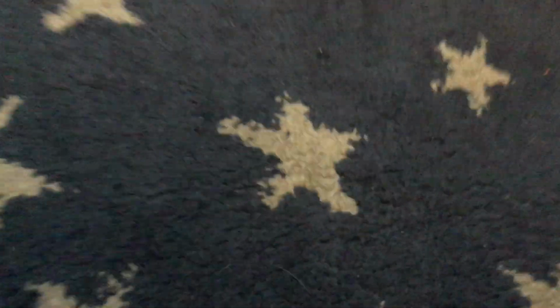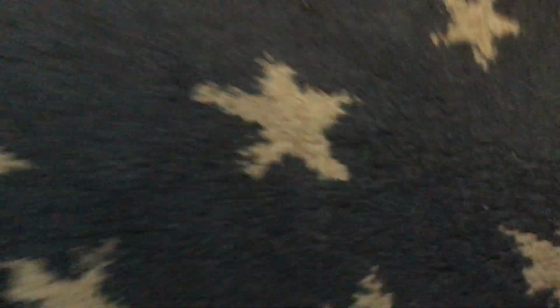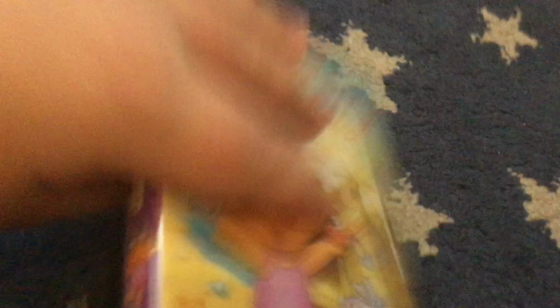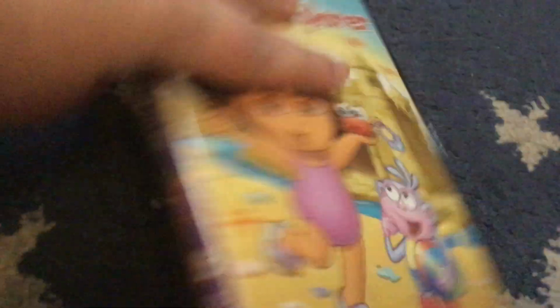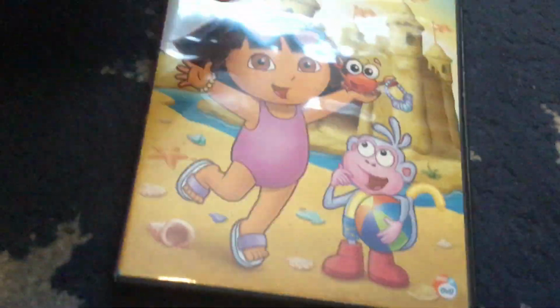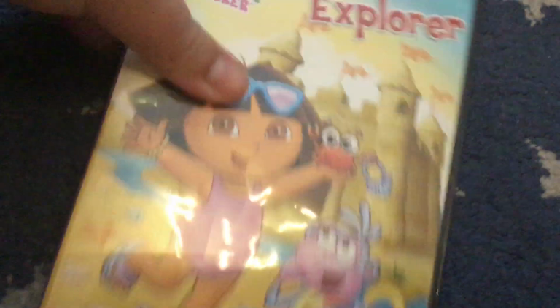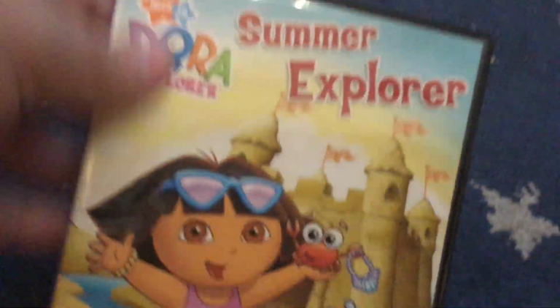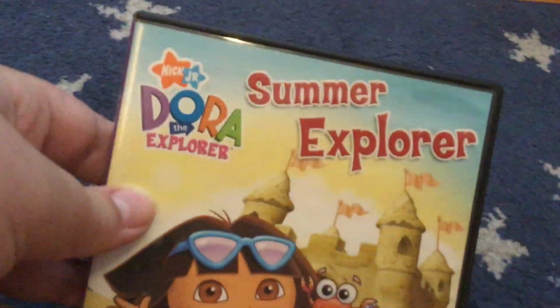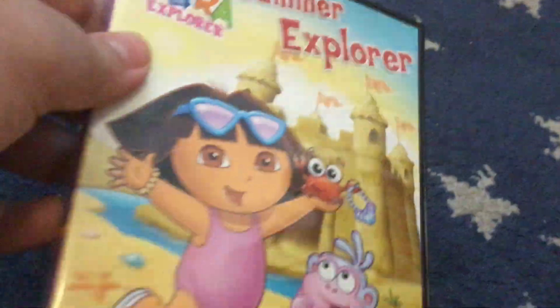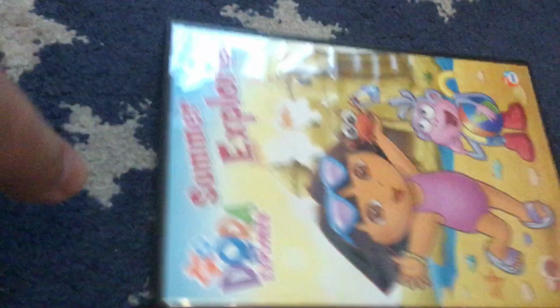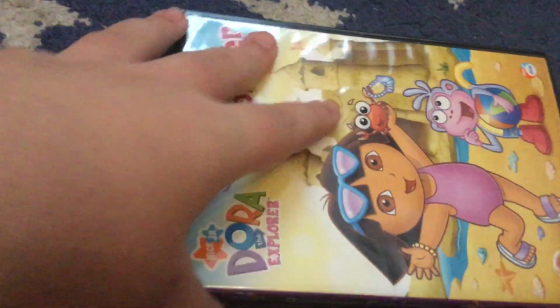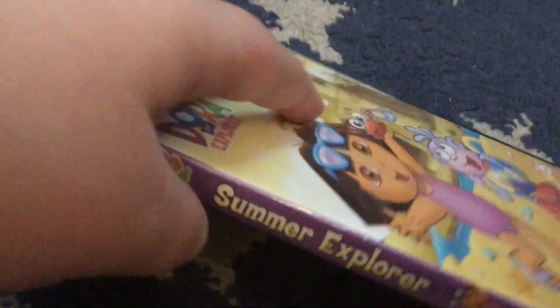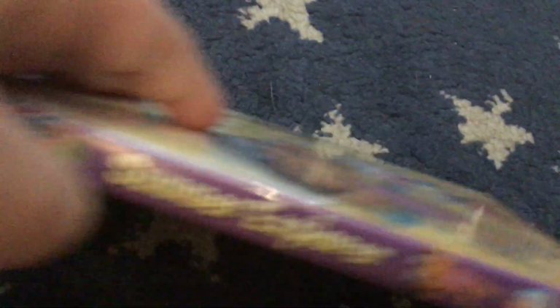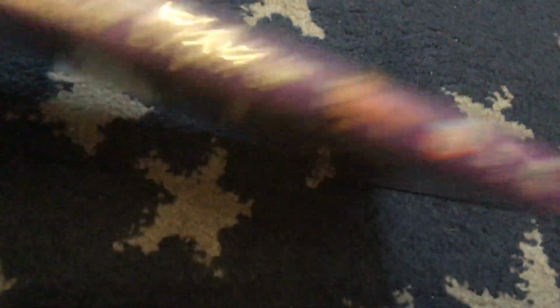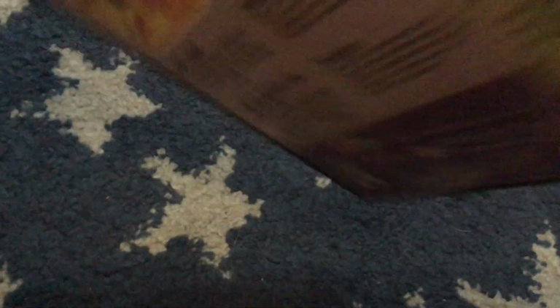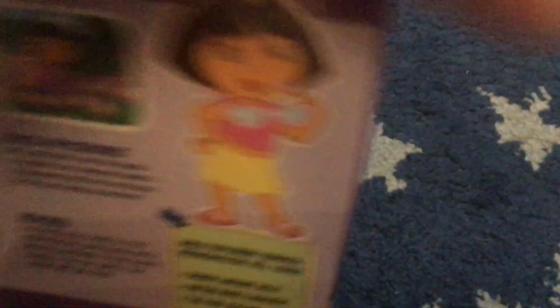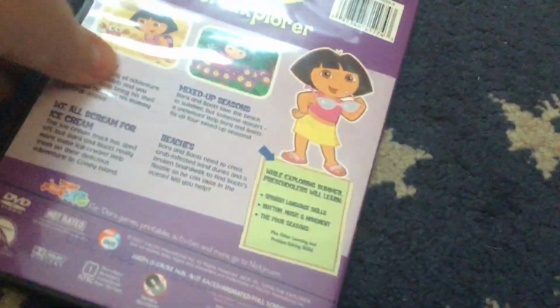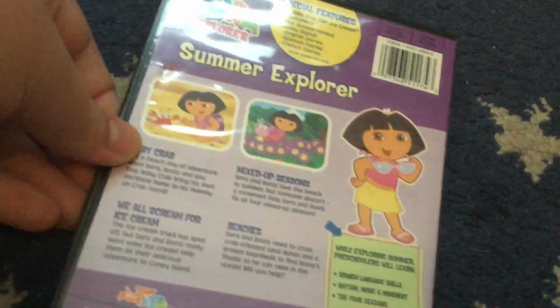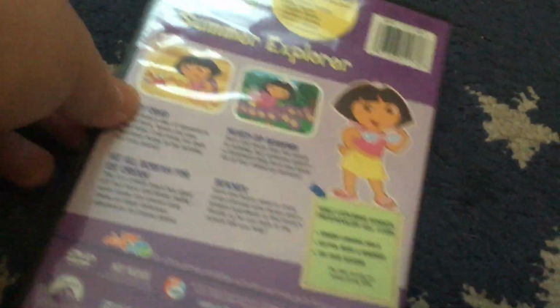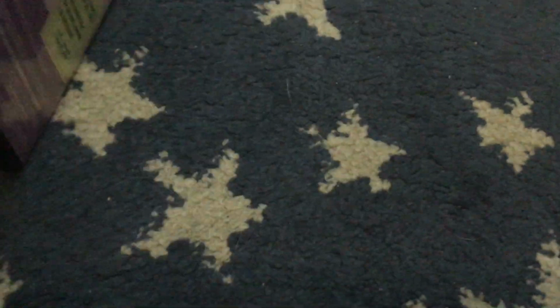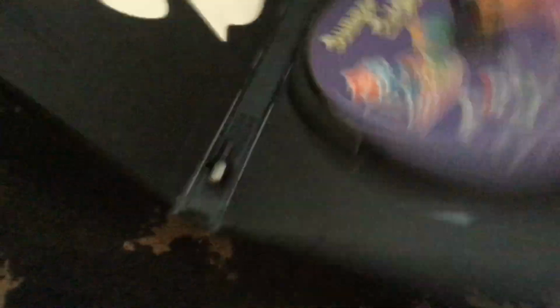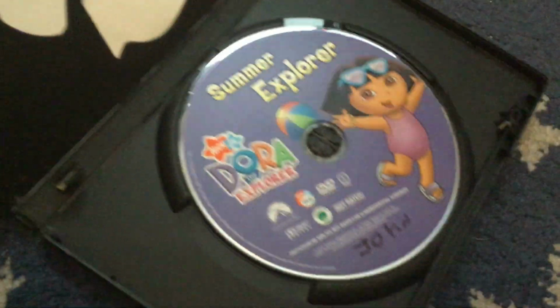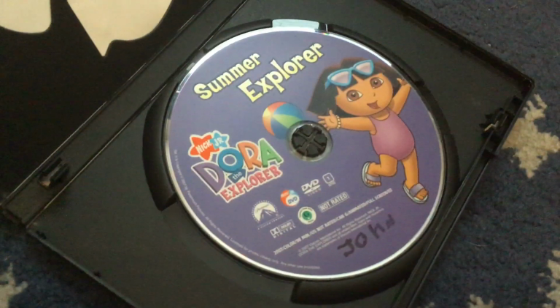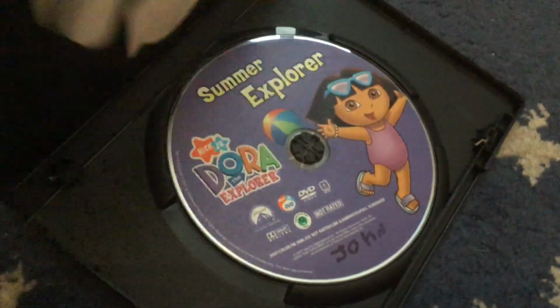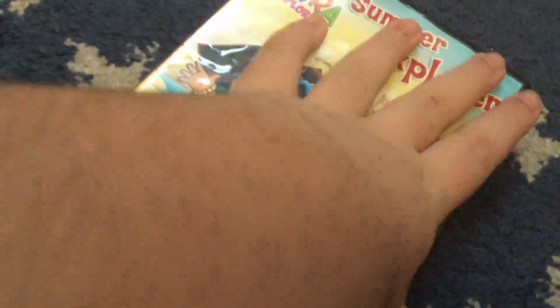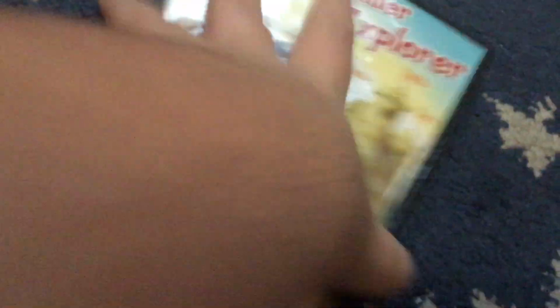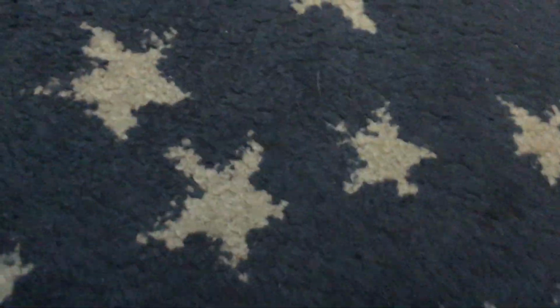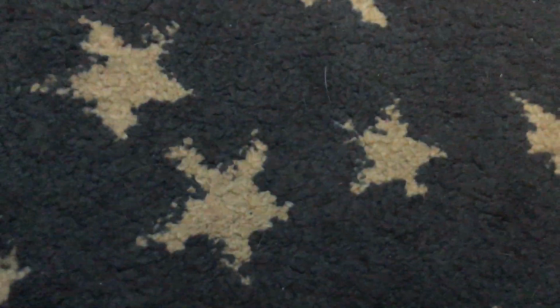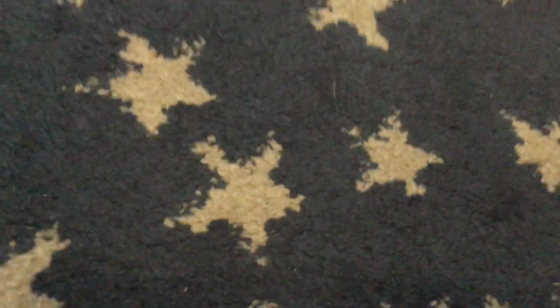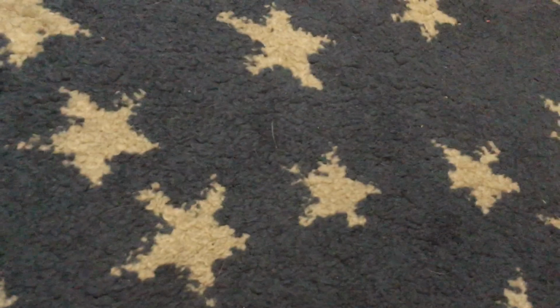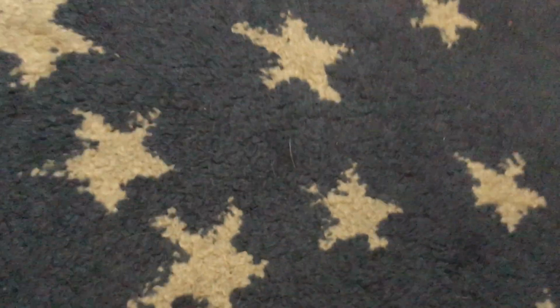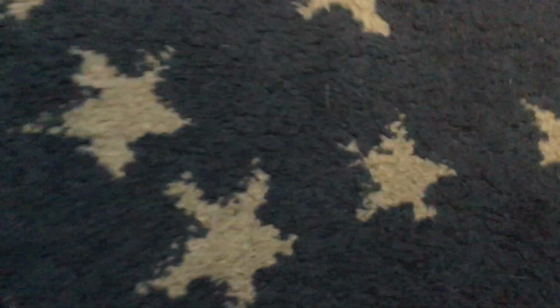Next up is the 2007 DVD of Summer Explorer. I don't think I ever showed this one before — right here, here it is.